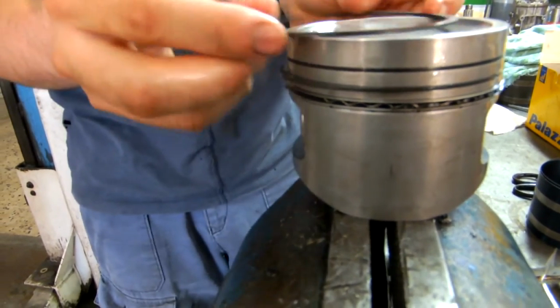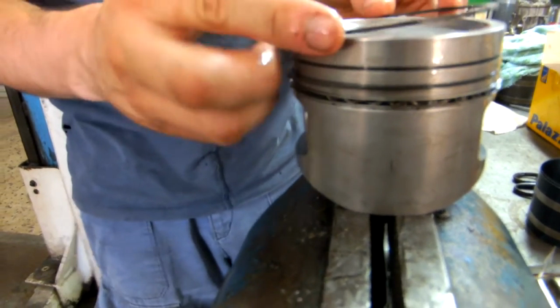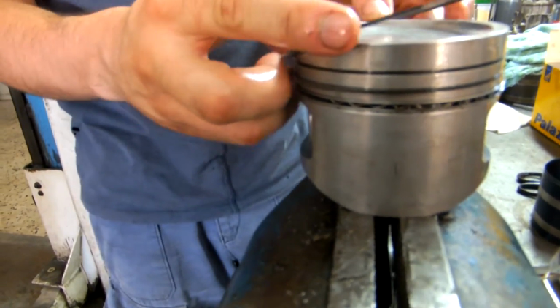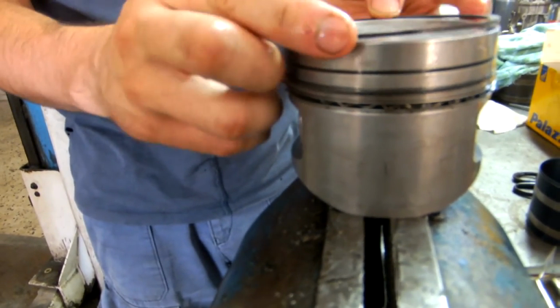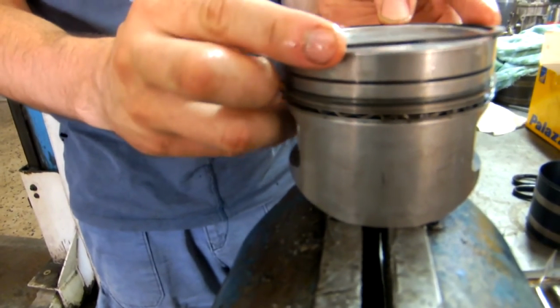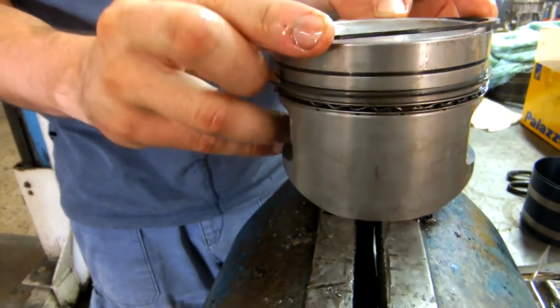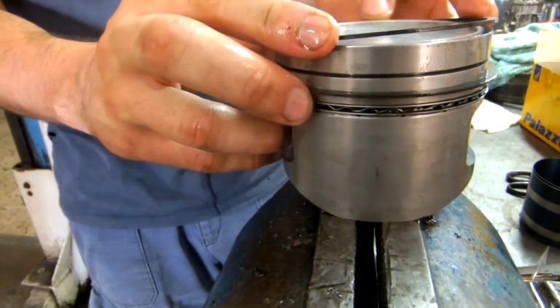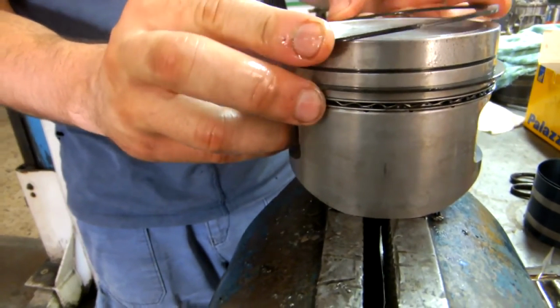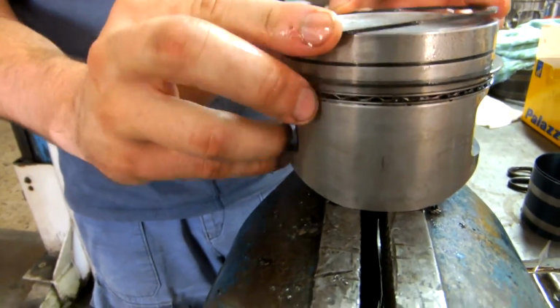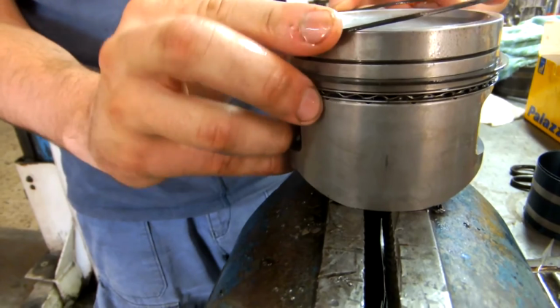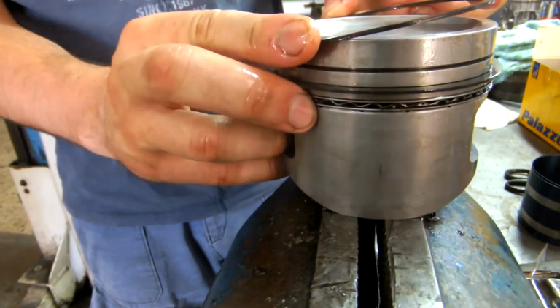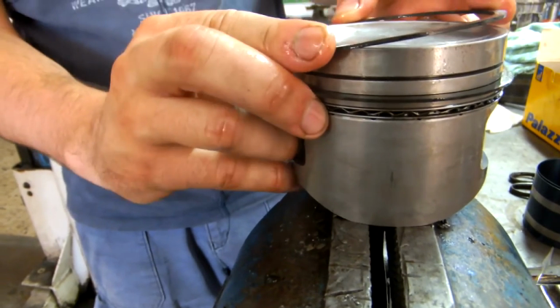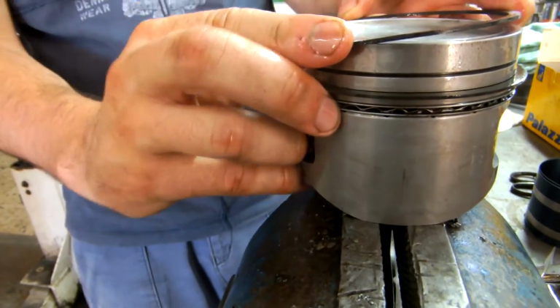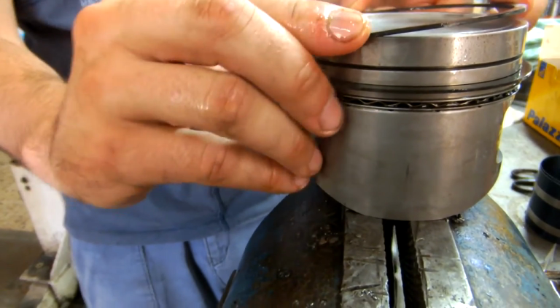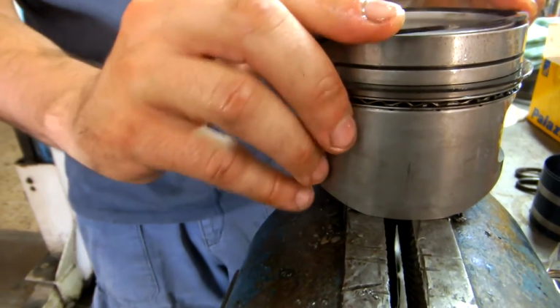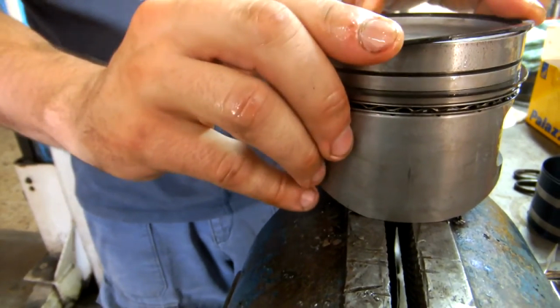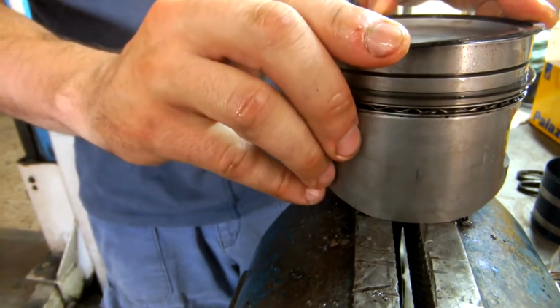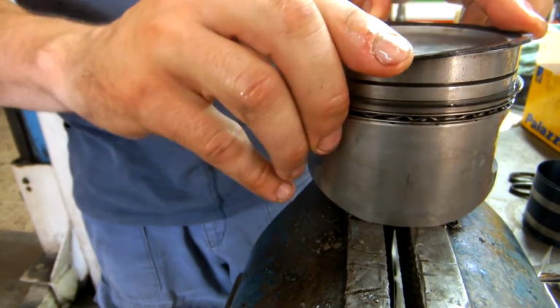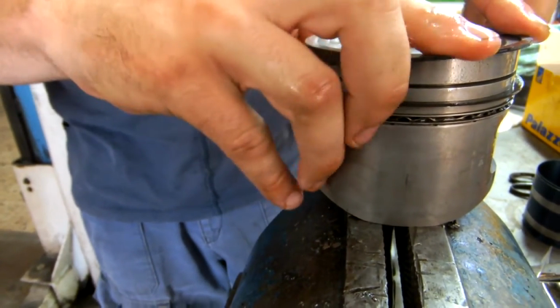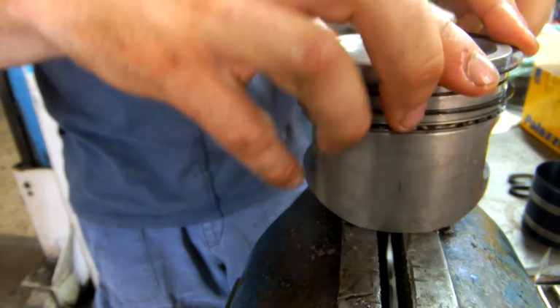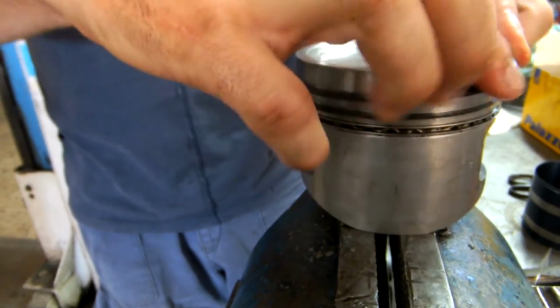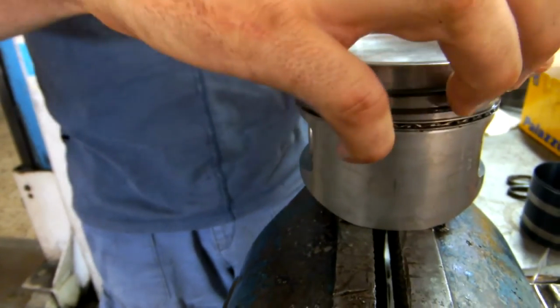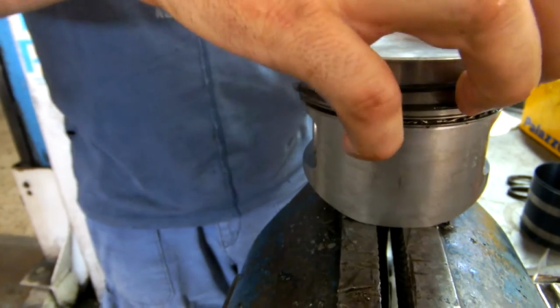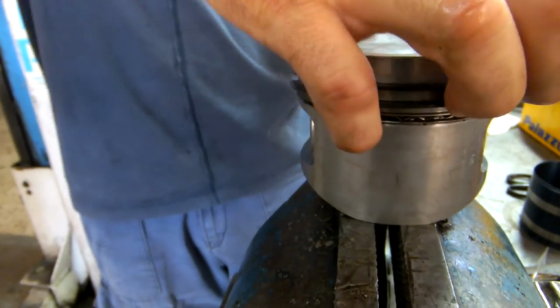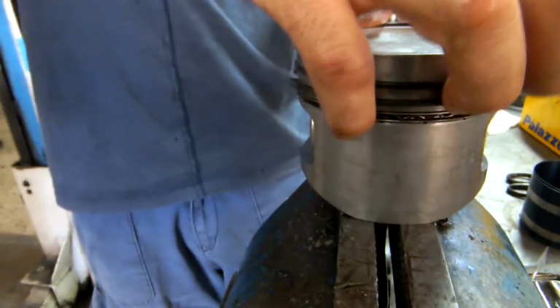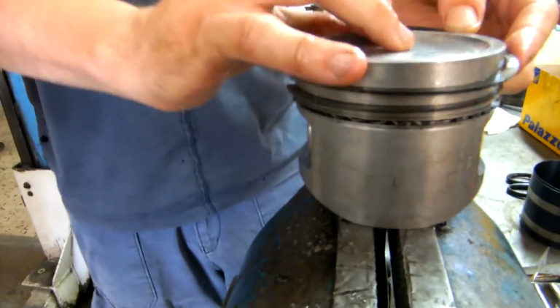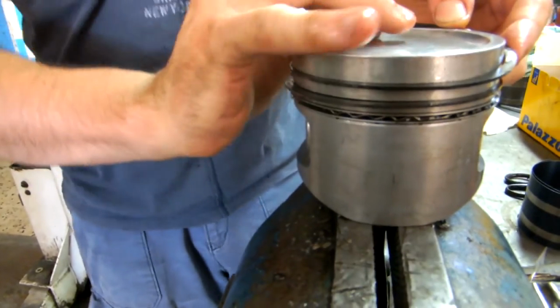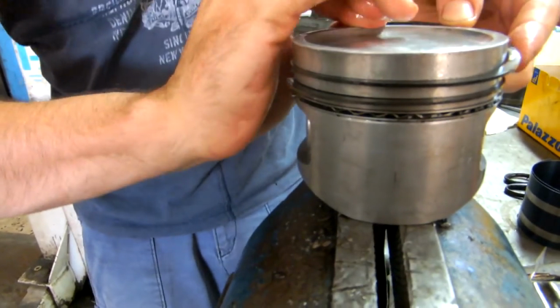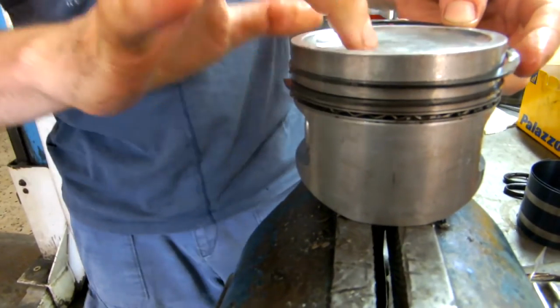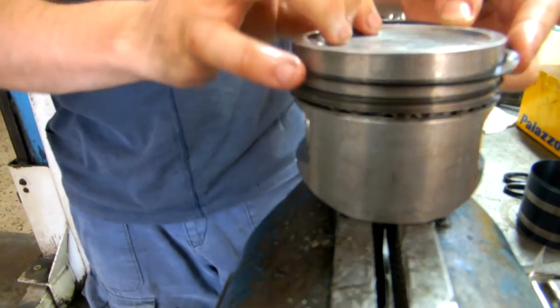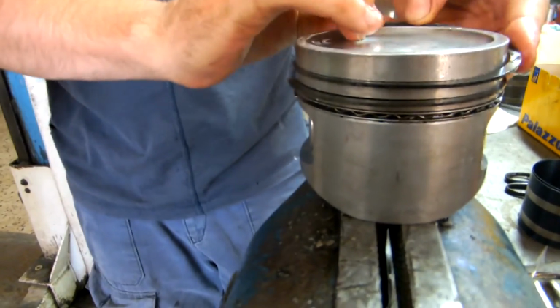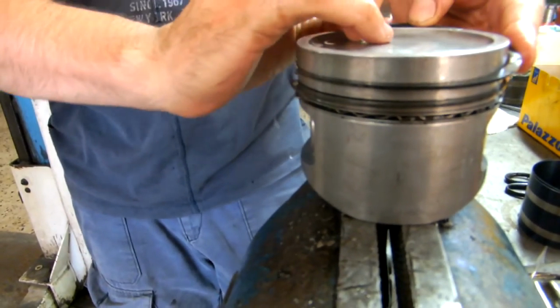The first ring is the top compression ring, which is found on the top groove of the piston head. Its purpose is to seal the combustion gases and prevent them from passing all the way down to the crankcase.